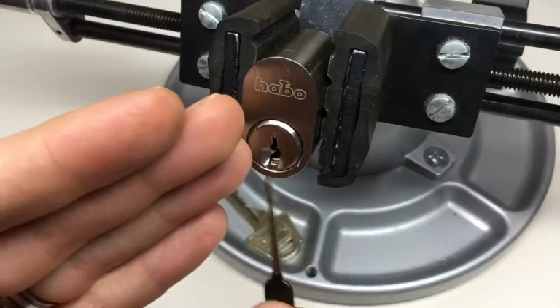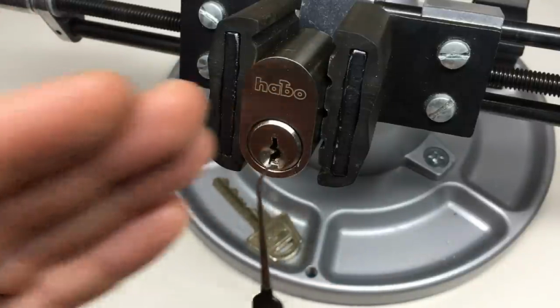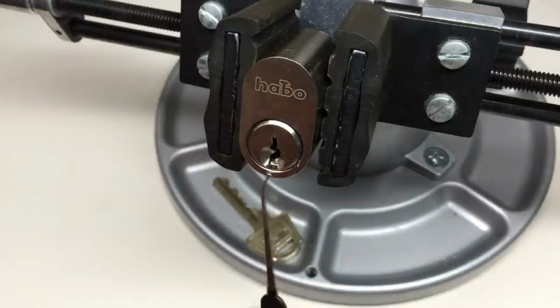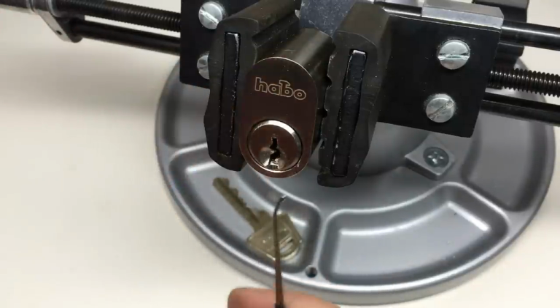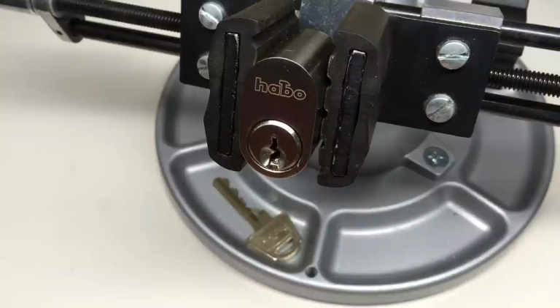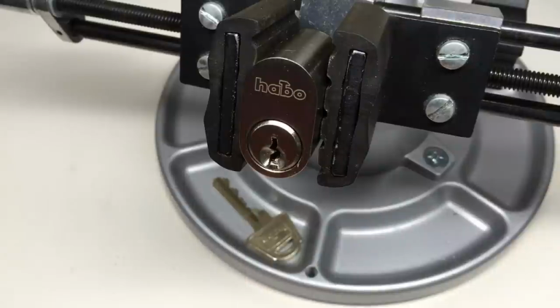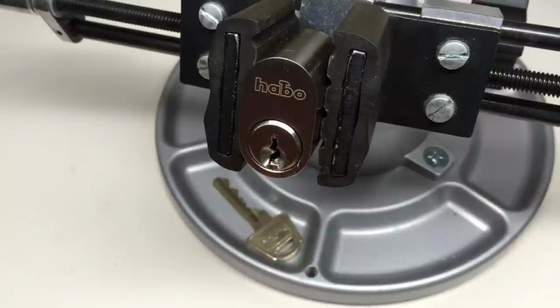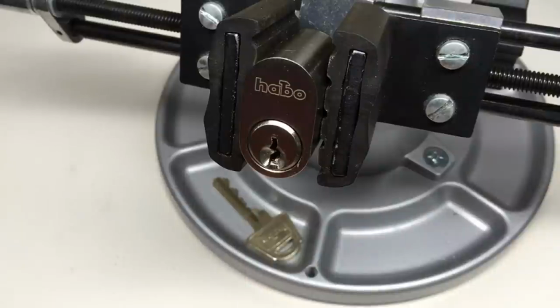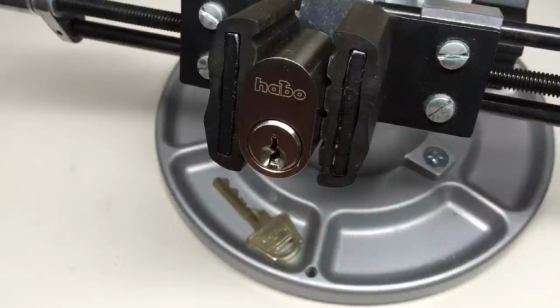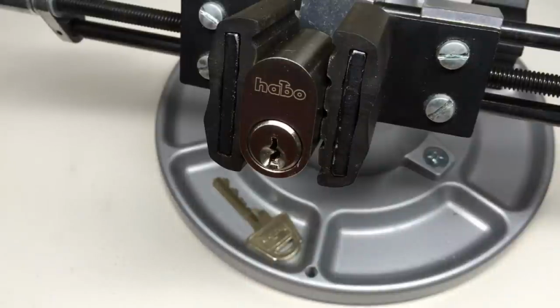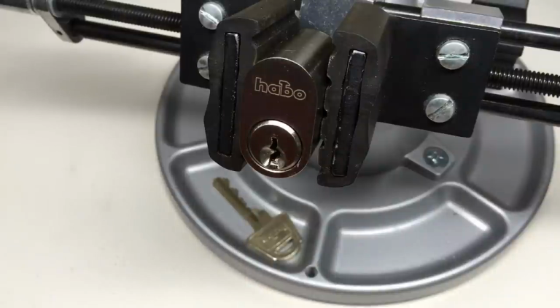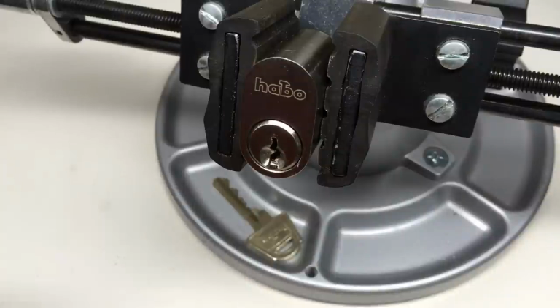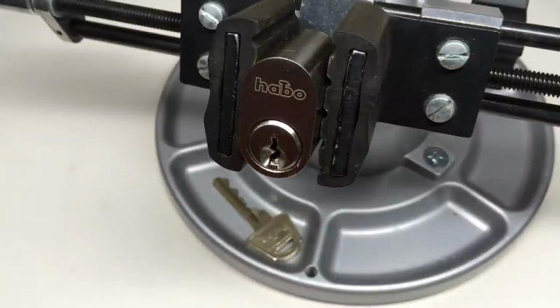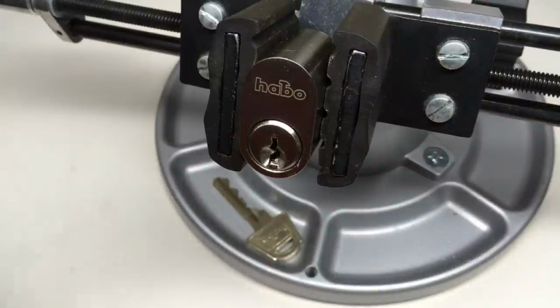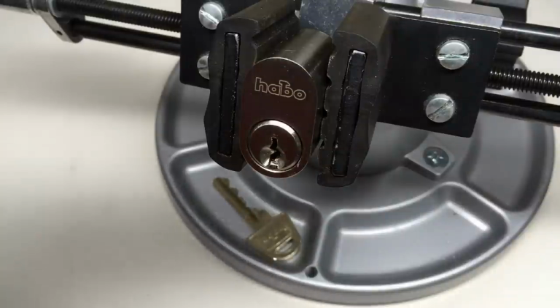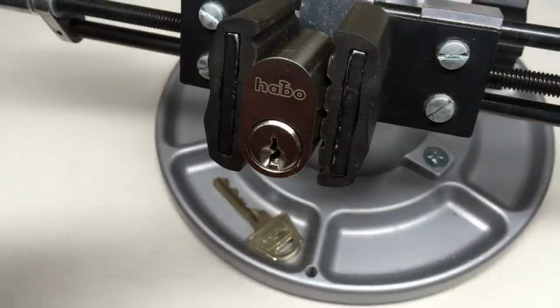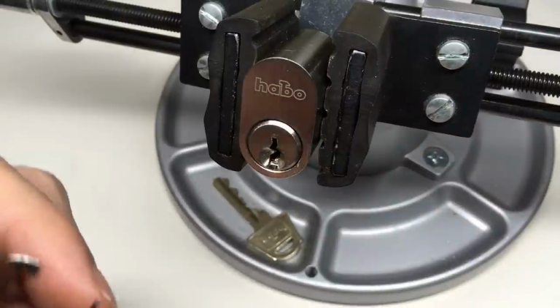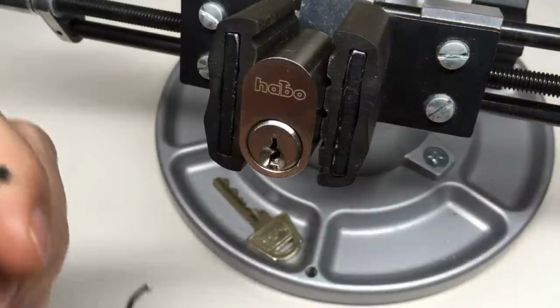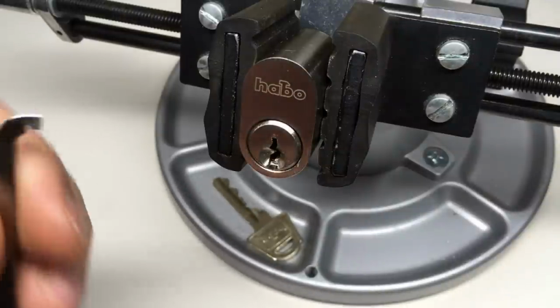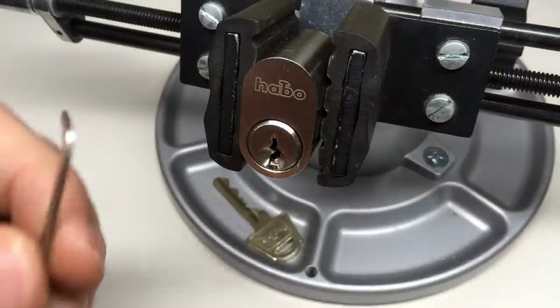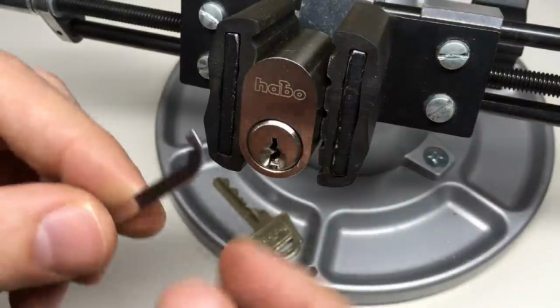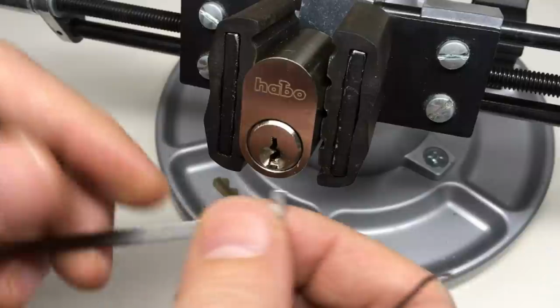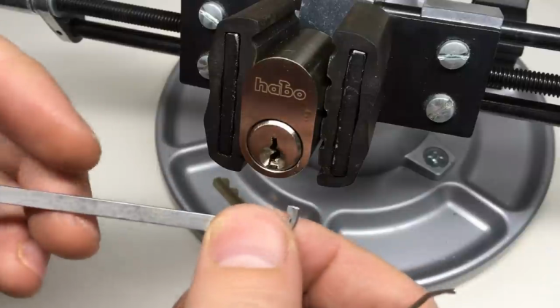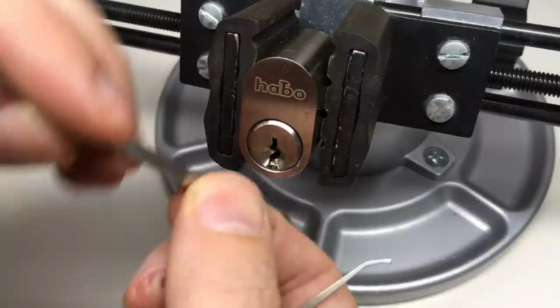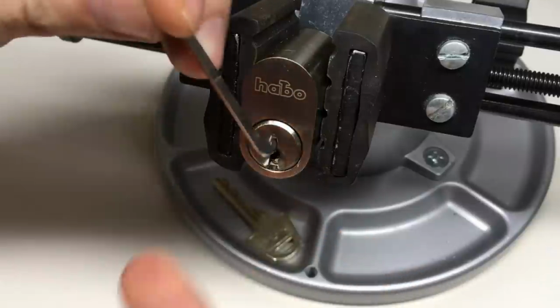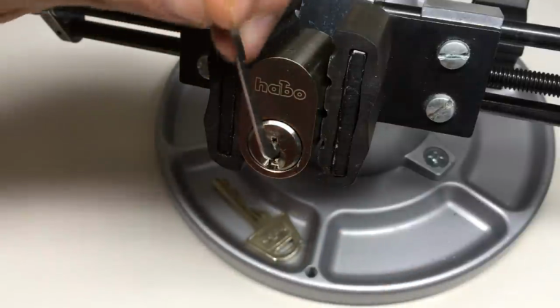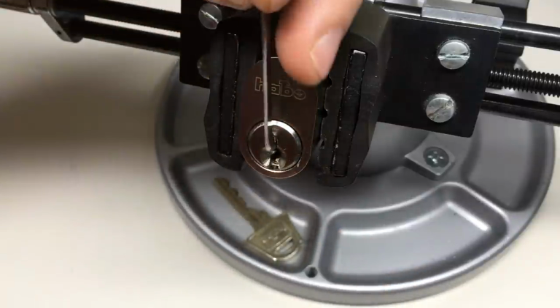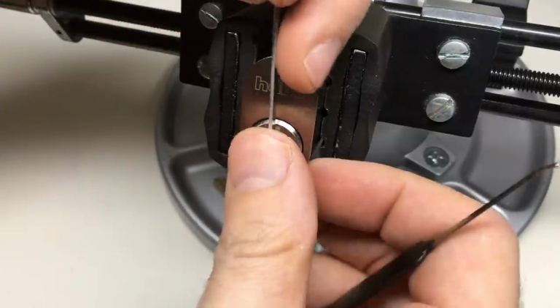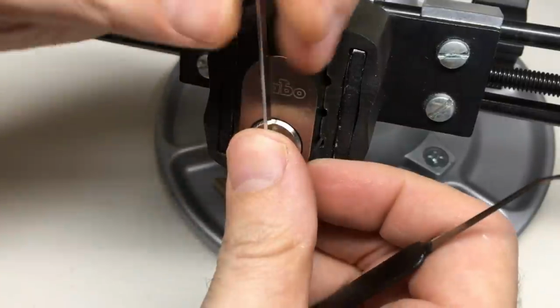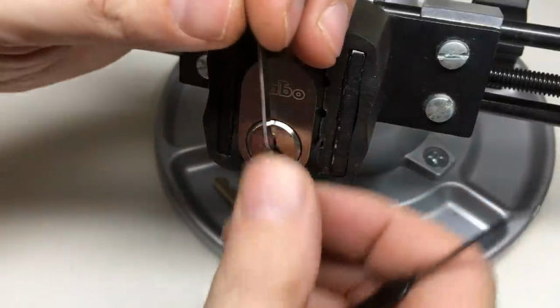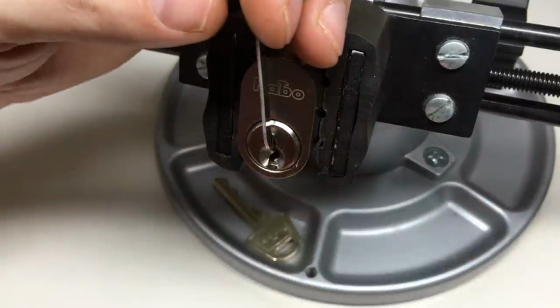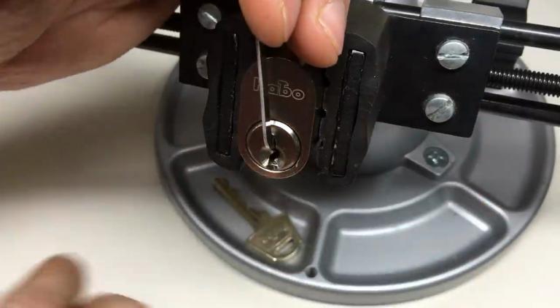There are tapered pins on all of the key pins, which means you have to sort of pulse the tension — they love to over-set. So let's just have a go and see where we get to.